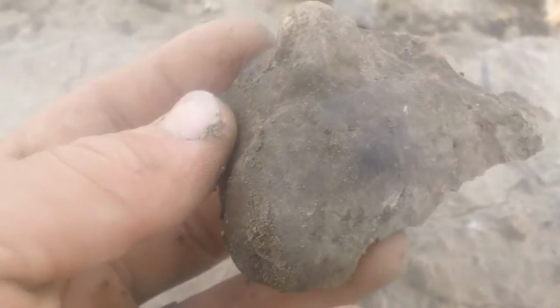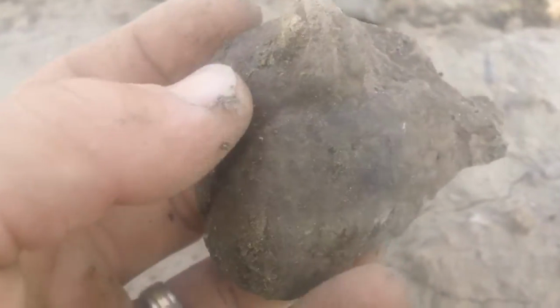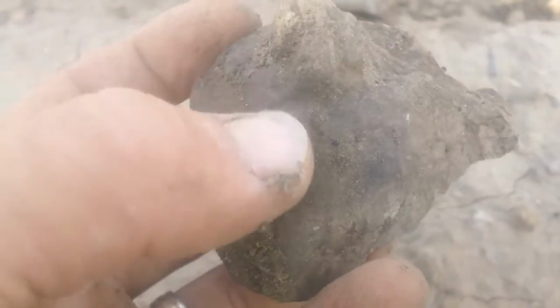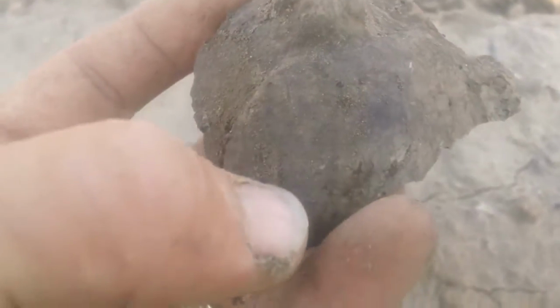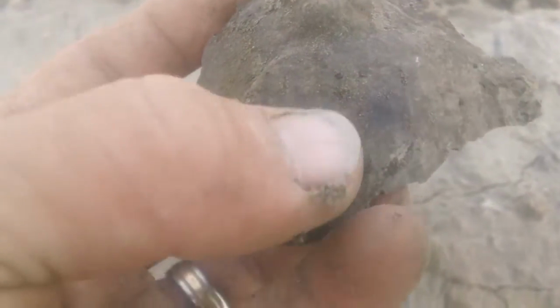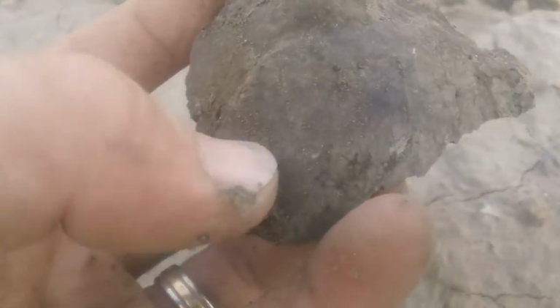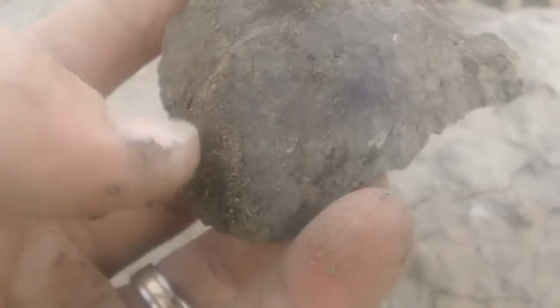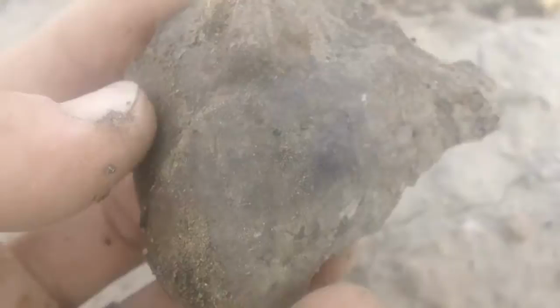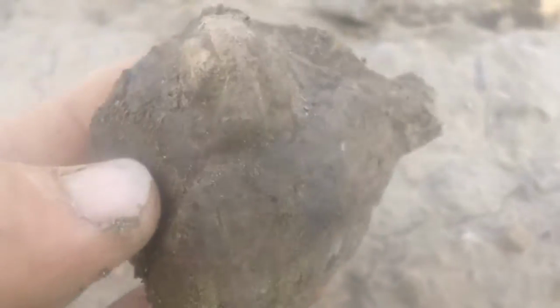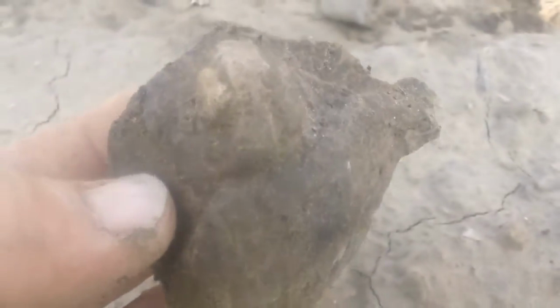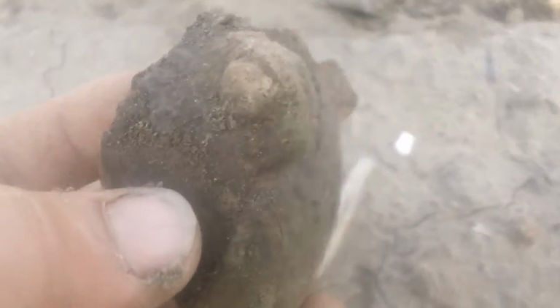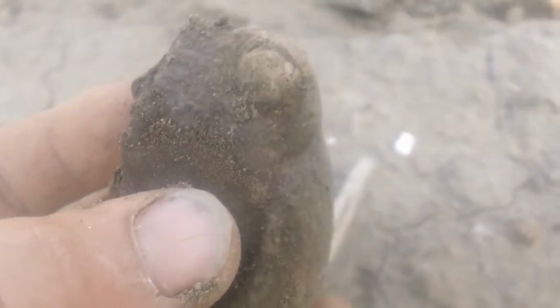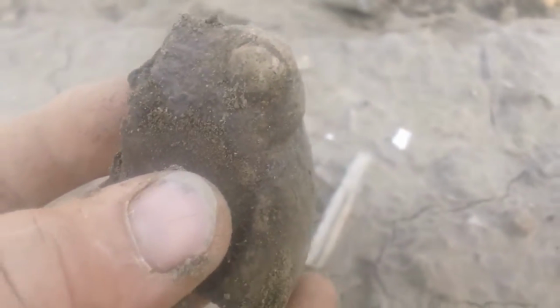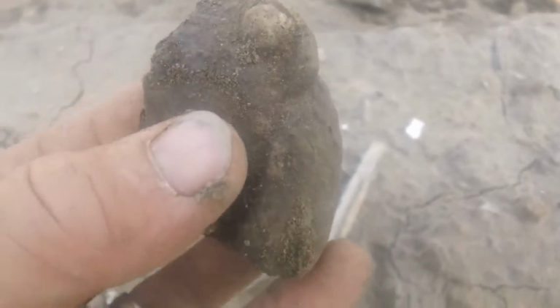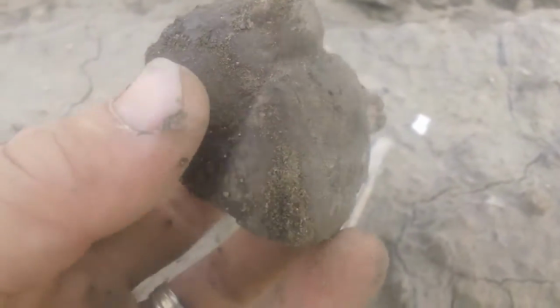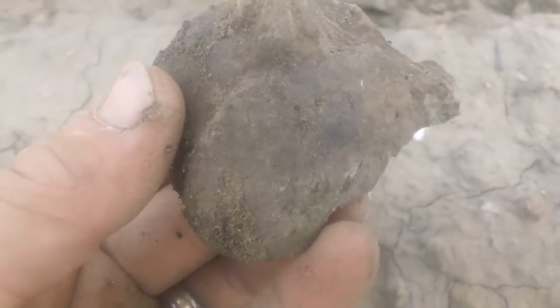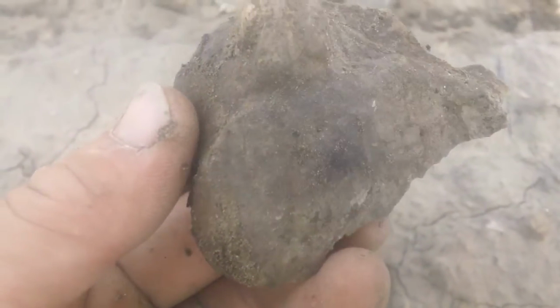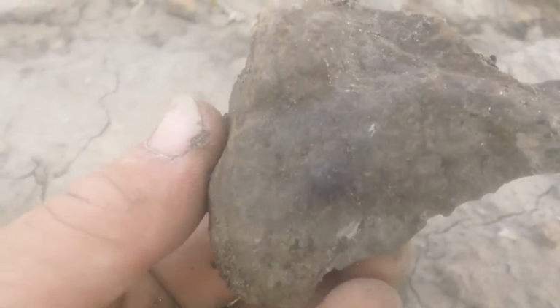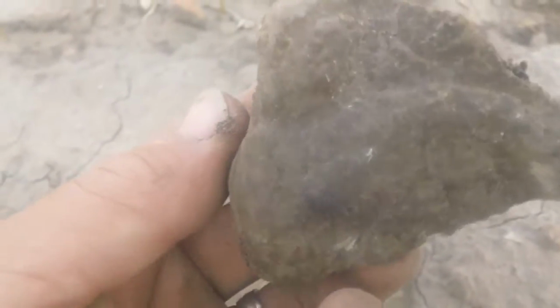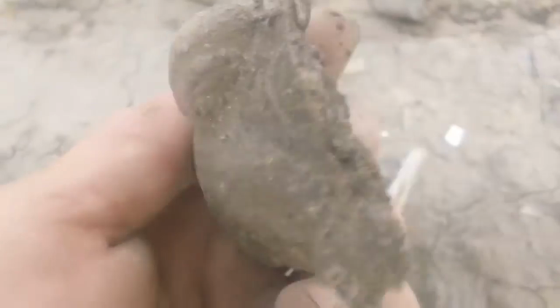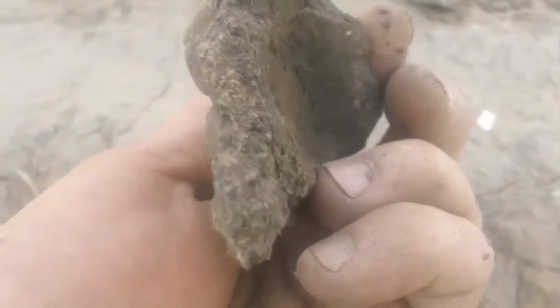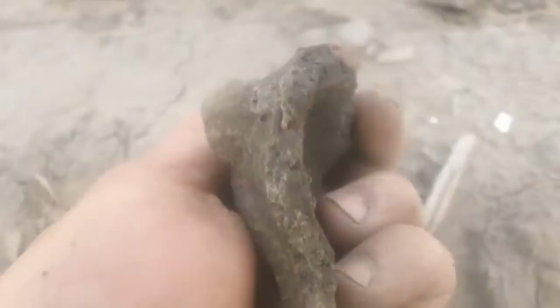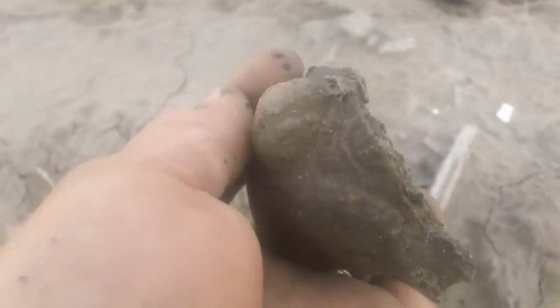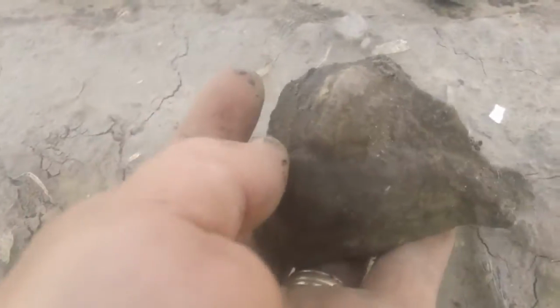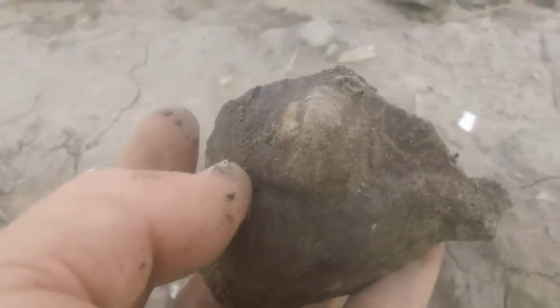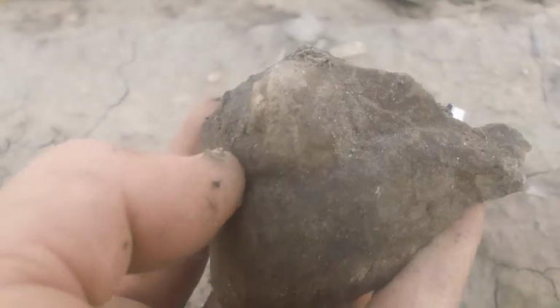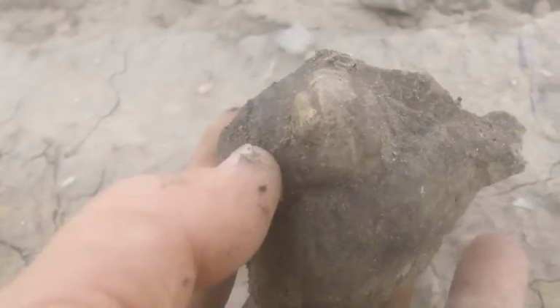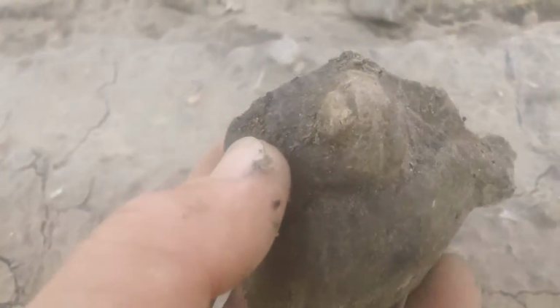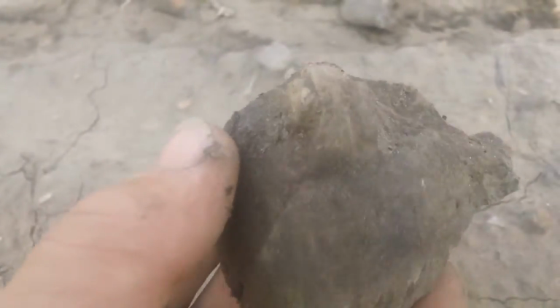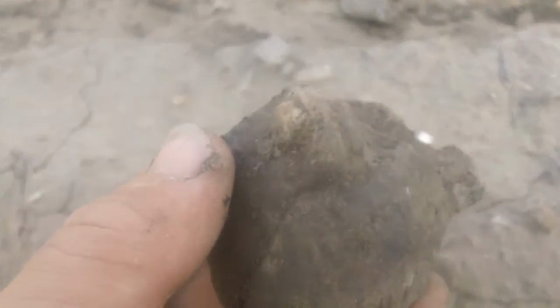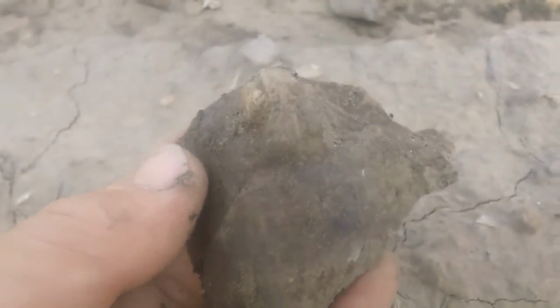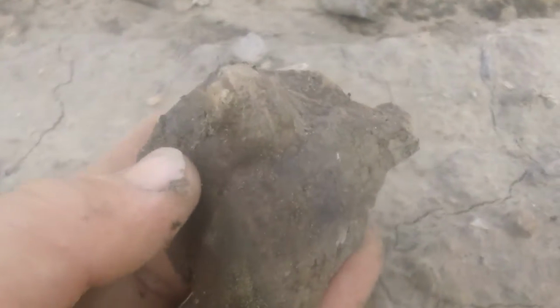Gosh, there's his breast. Beautiful, beautiful piece of Native American art.